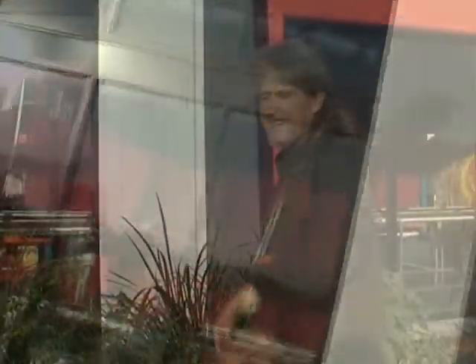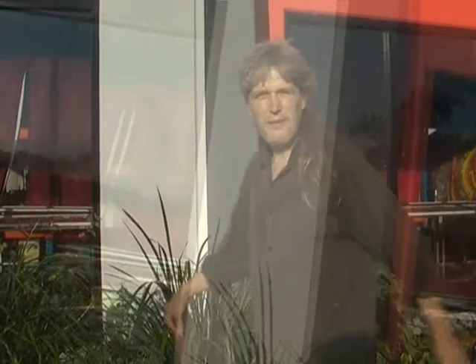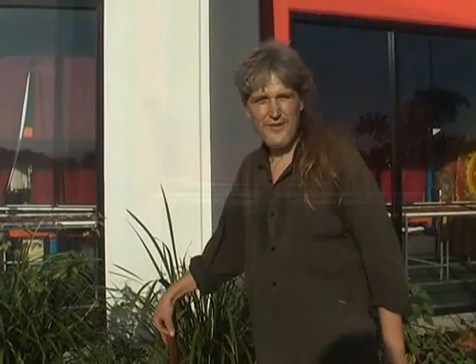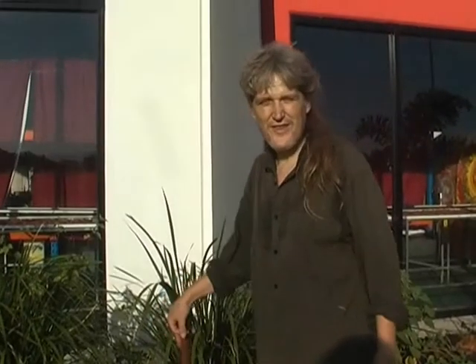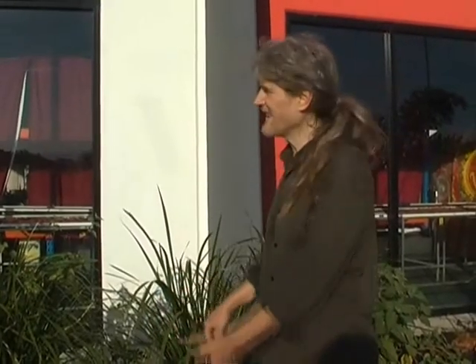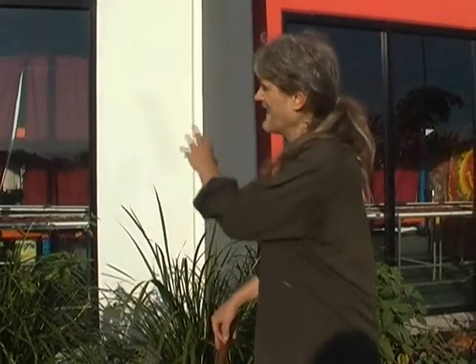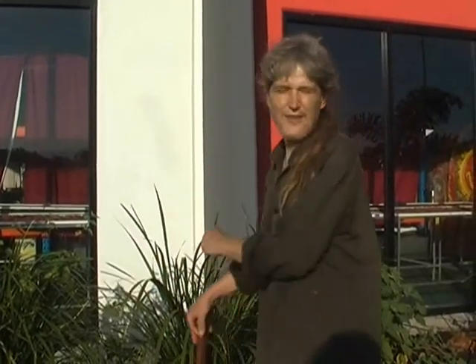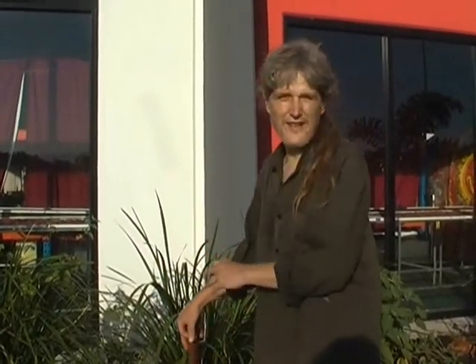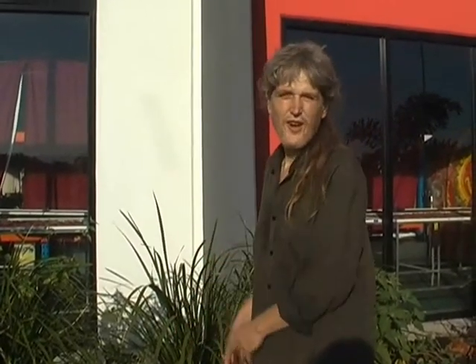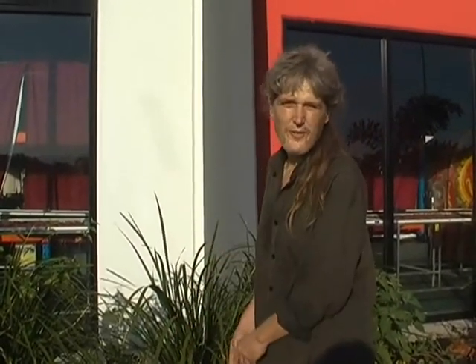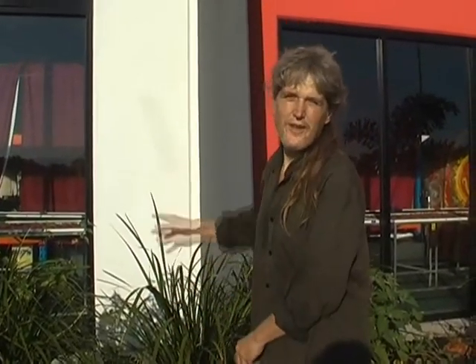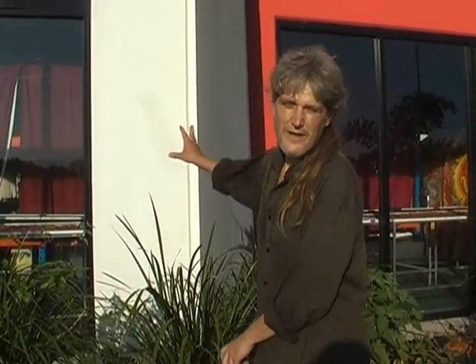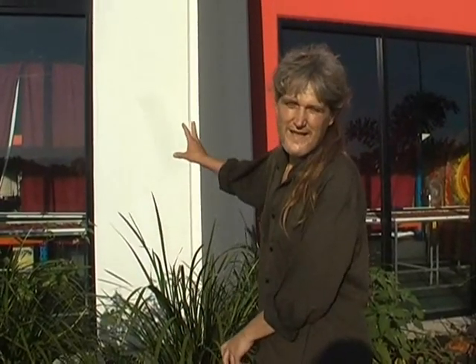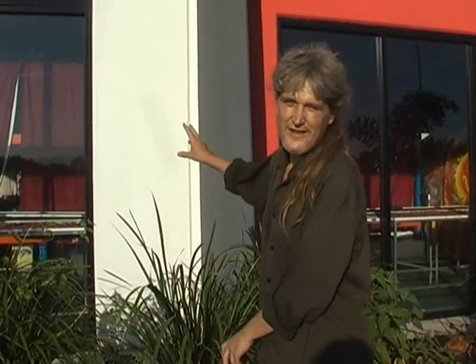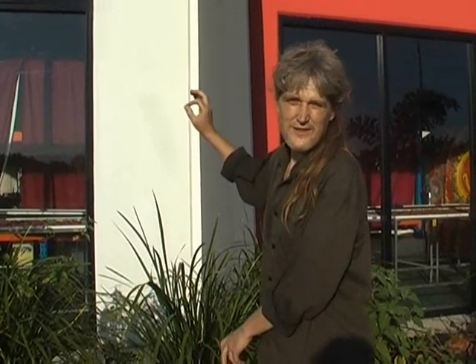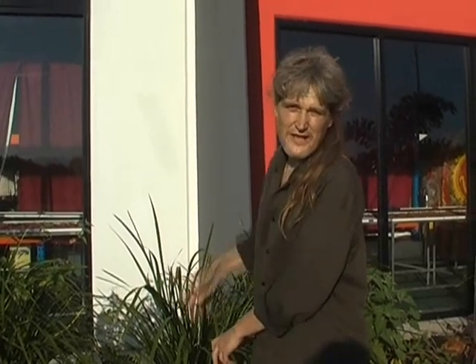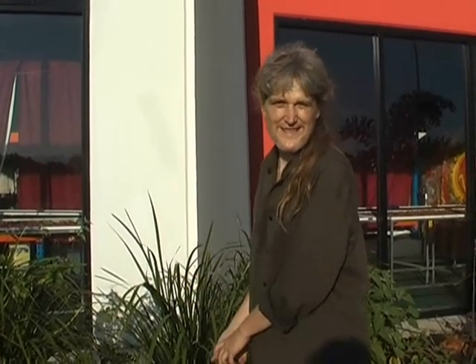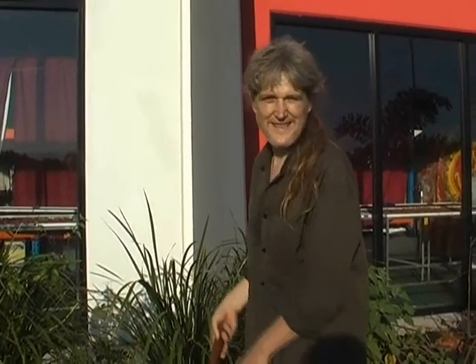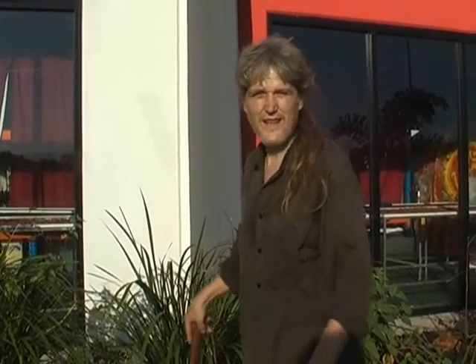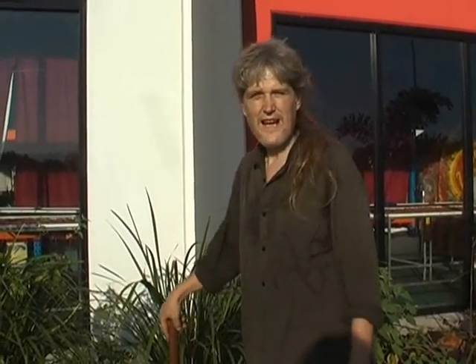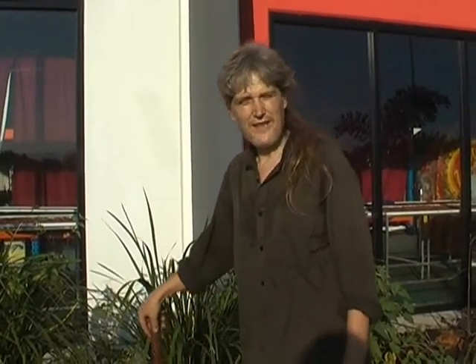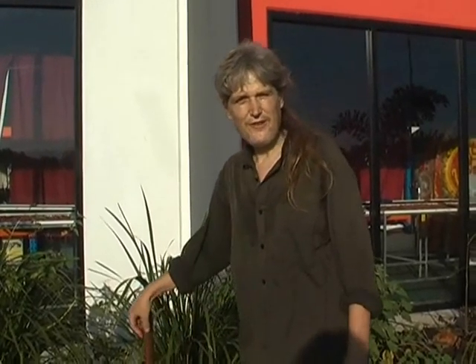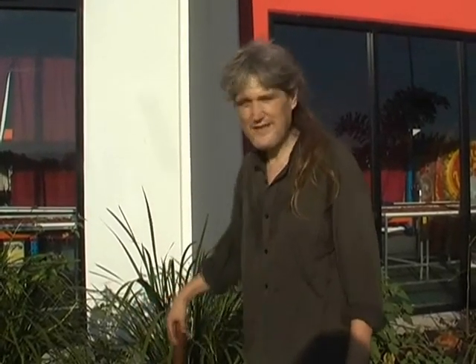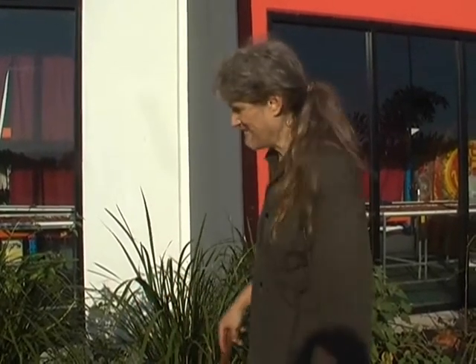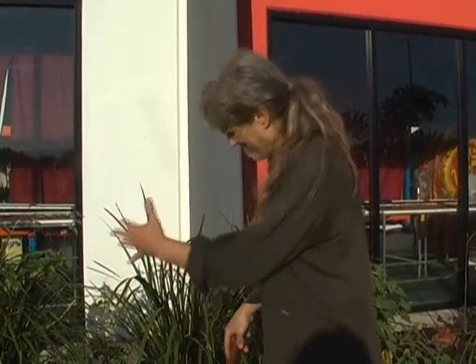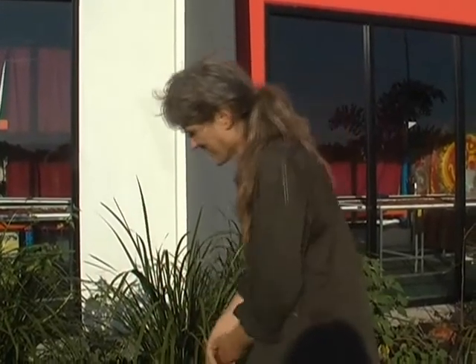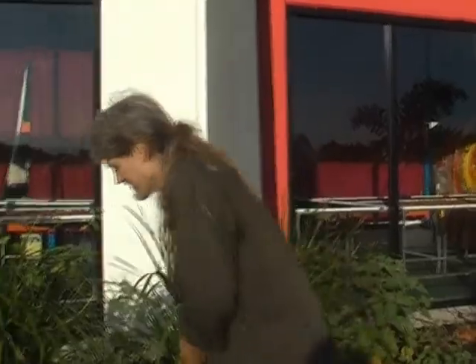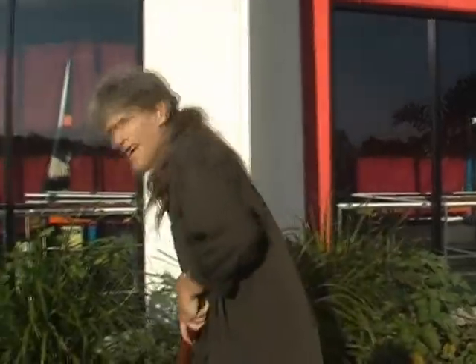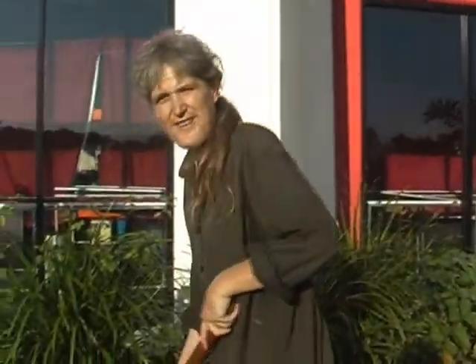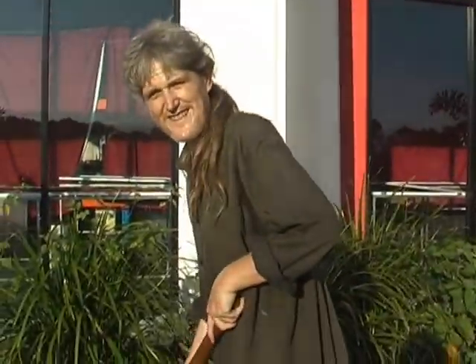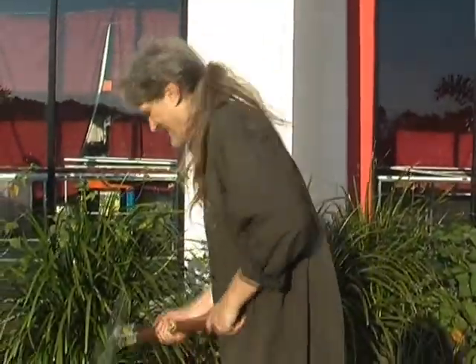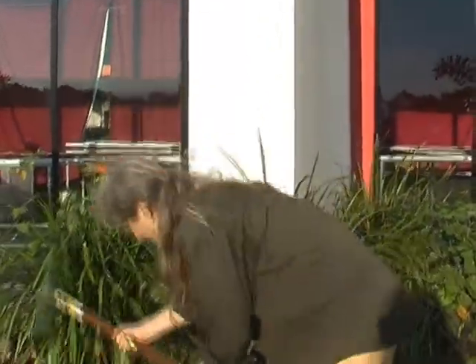This is the garden out the front of the Abundant Garden Centre, which is the Gayatri Centre, up in Far North Queensland. I'll get on with it instead of going off.